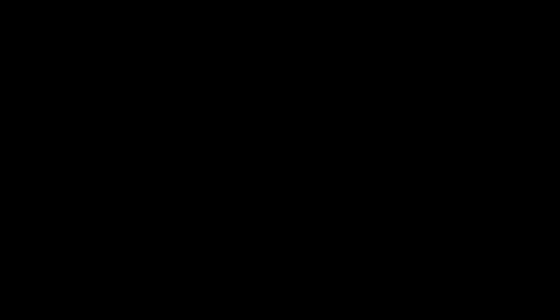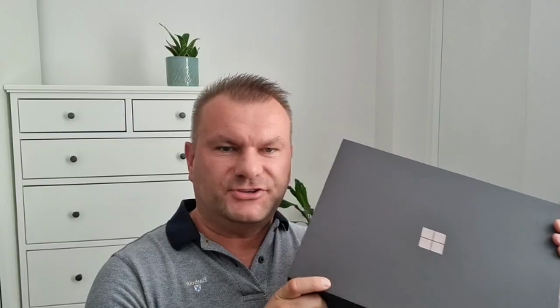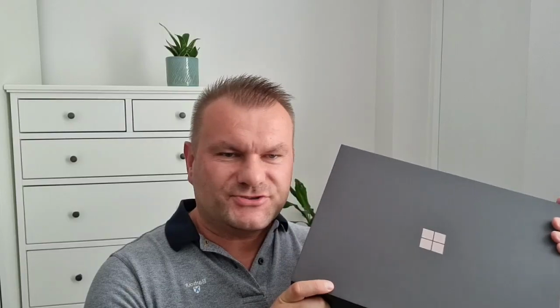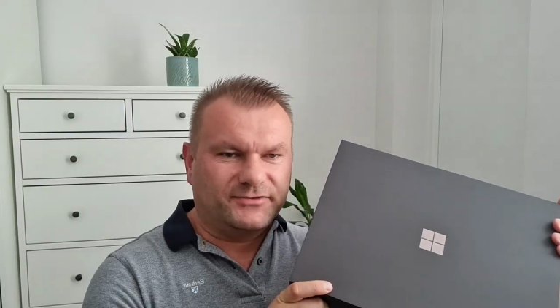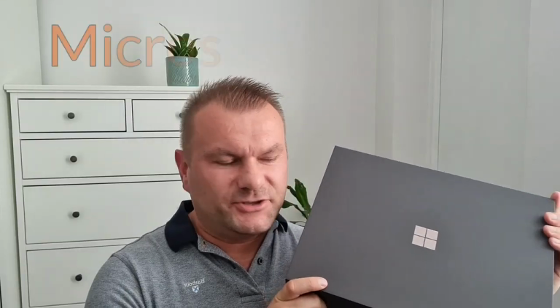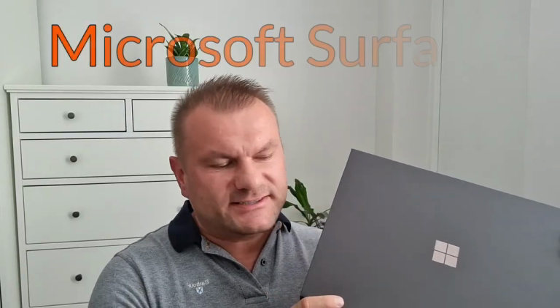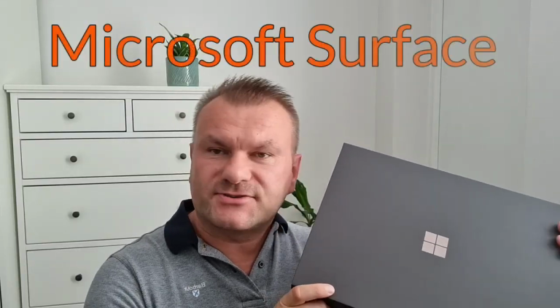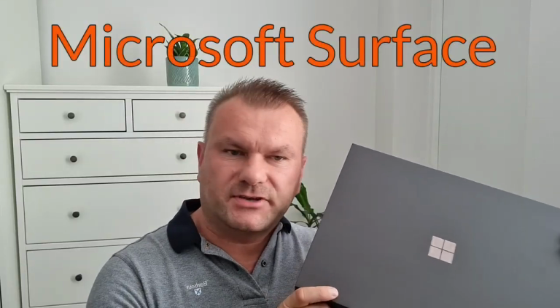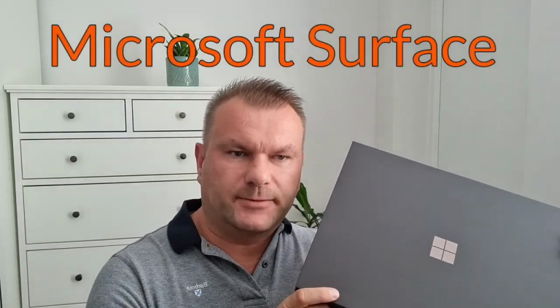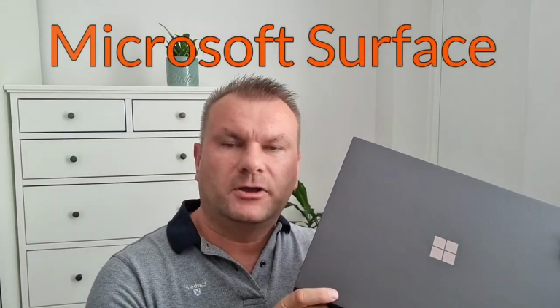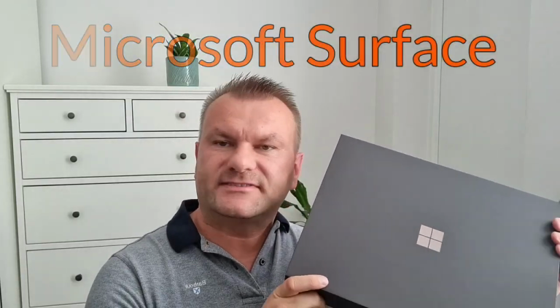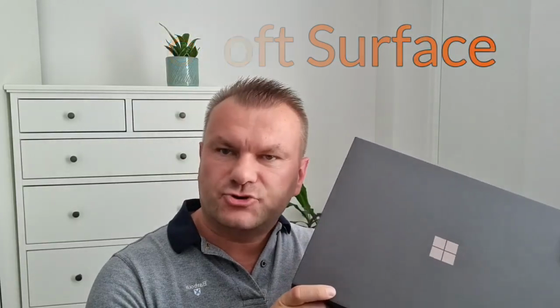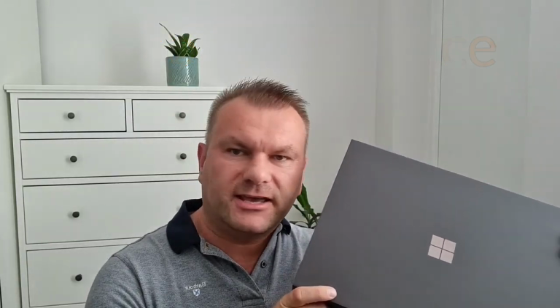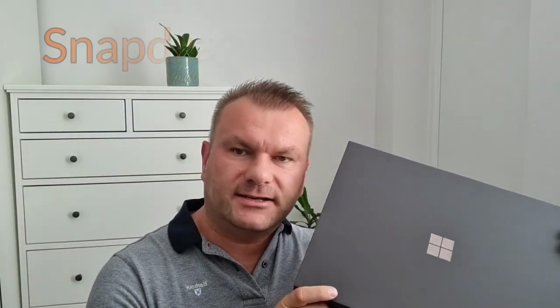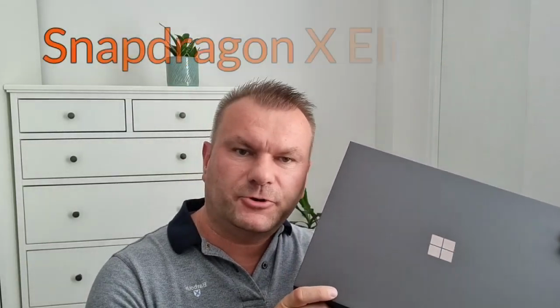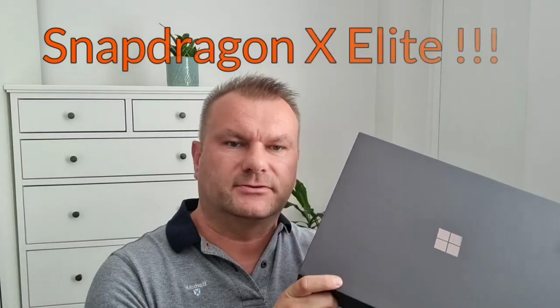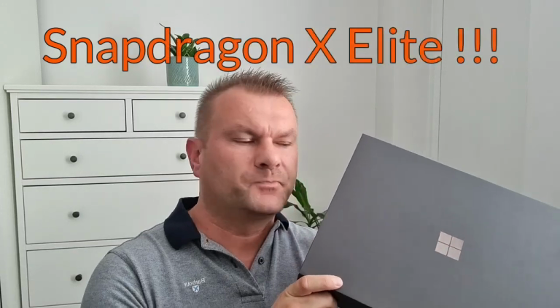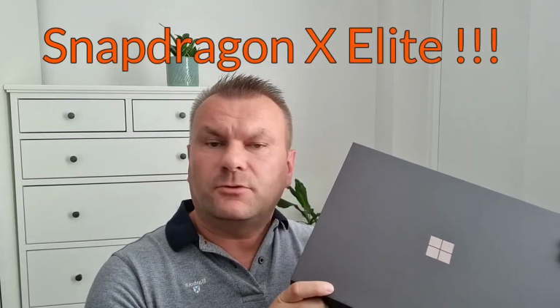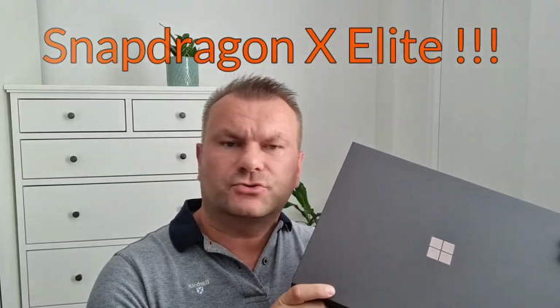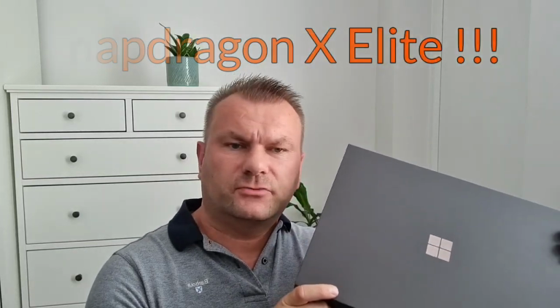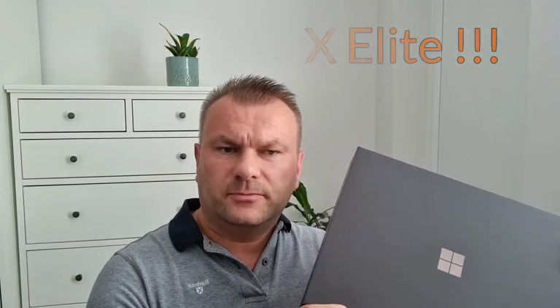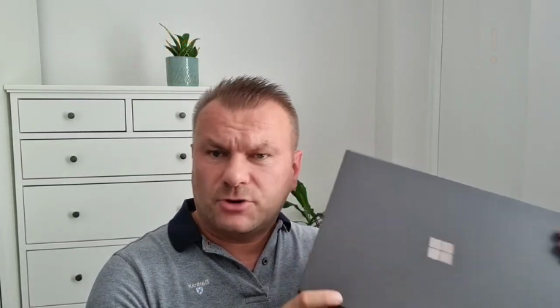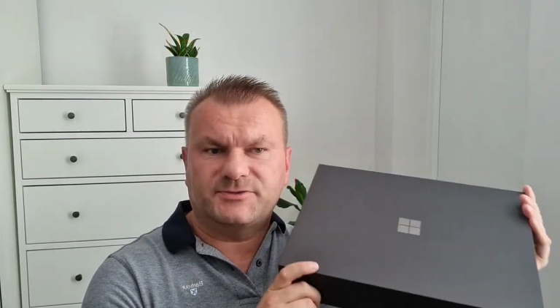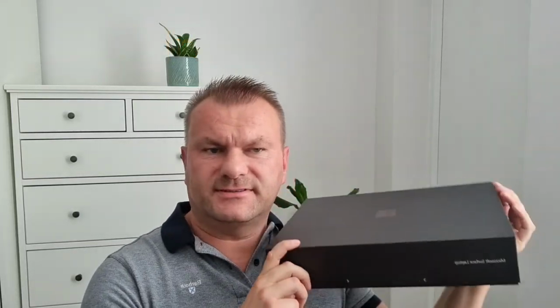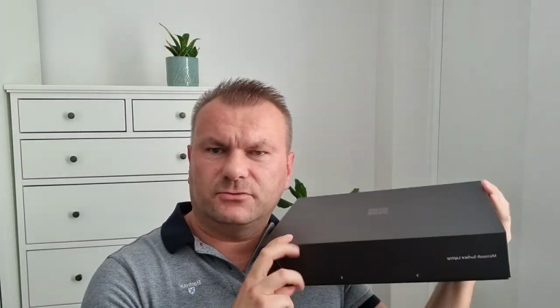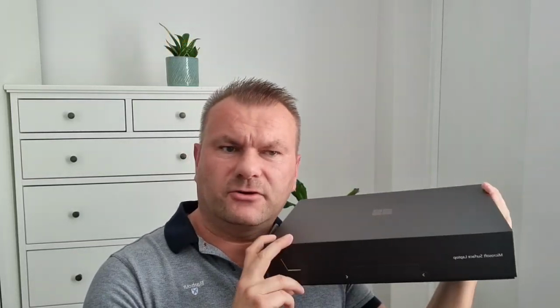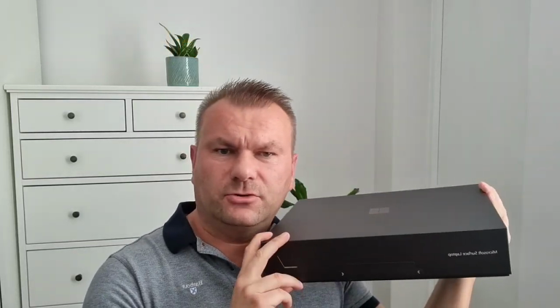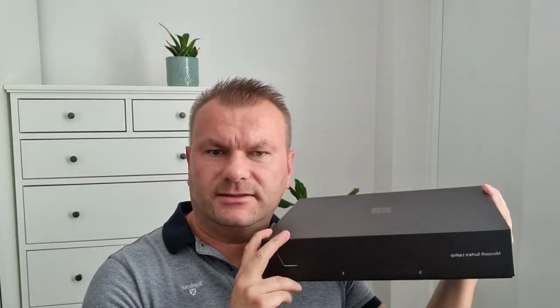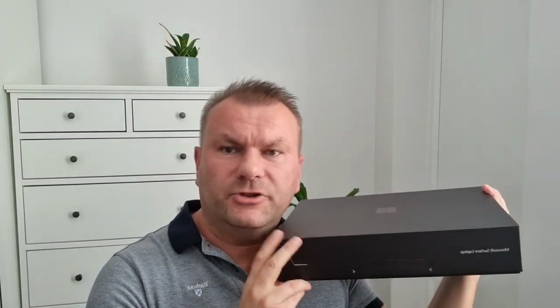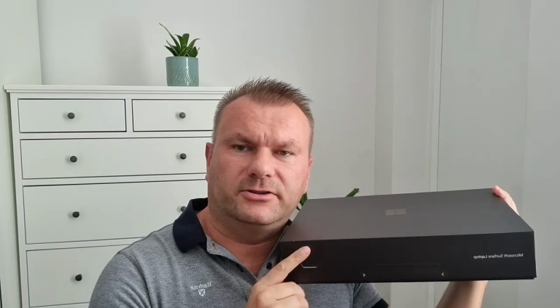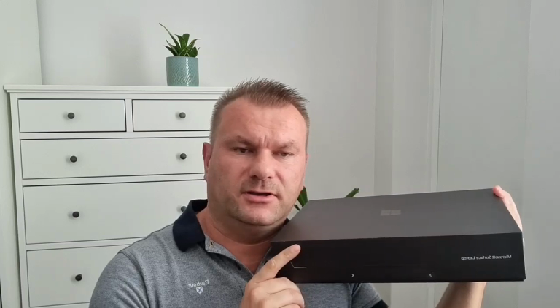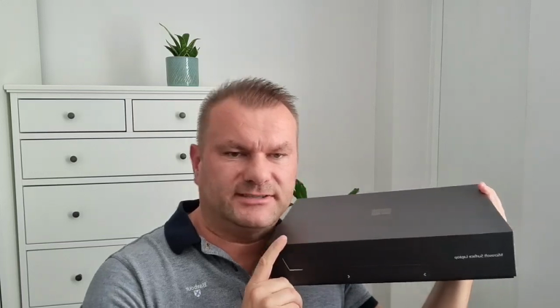It's just arrived. It's the newest Microsoft Surface laptop with Snapdragon X Elite processor. I wanted to share my unboxing experience and we'll have a quick look at the build quality of this laptop as well.